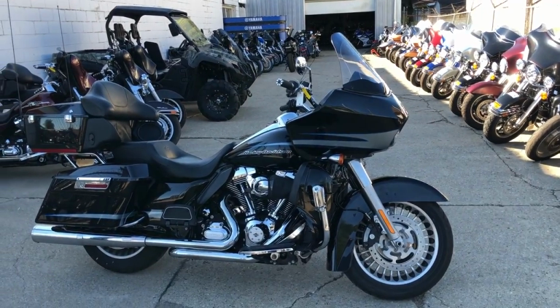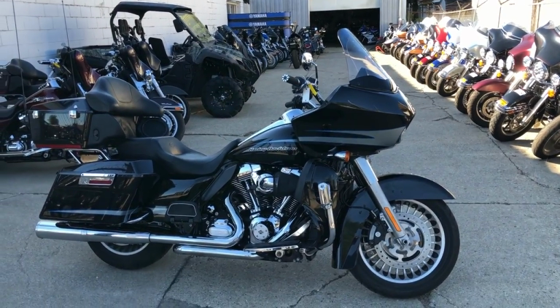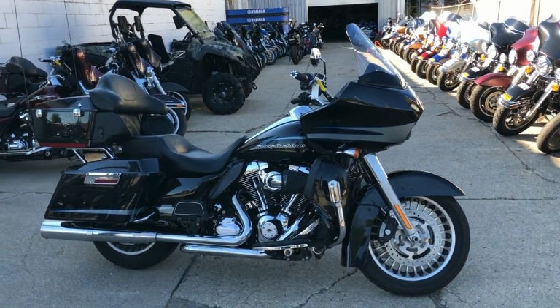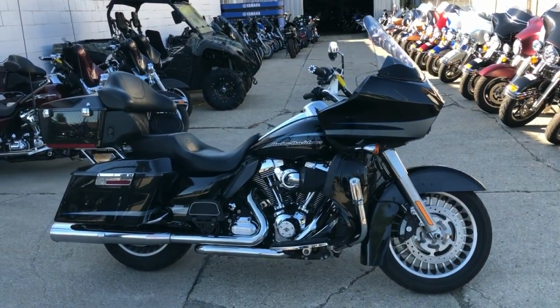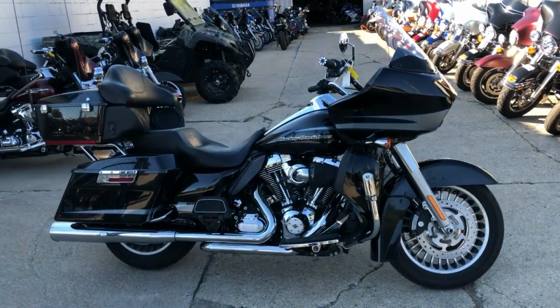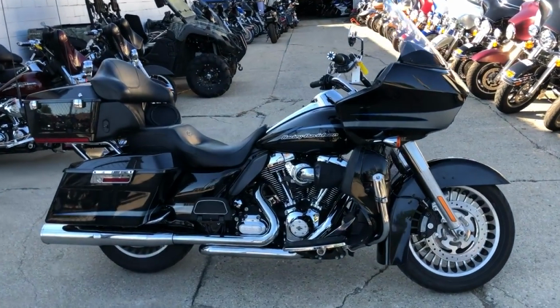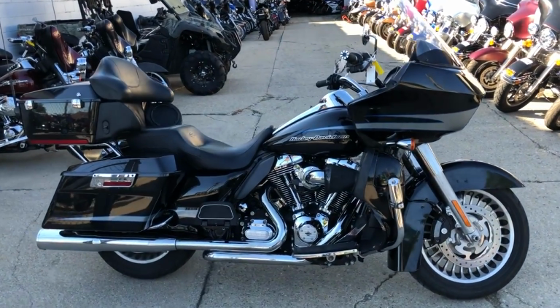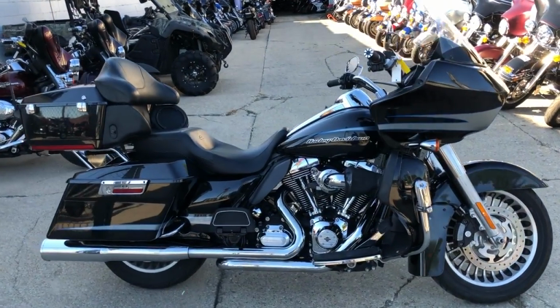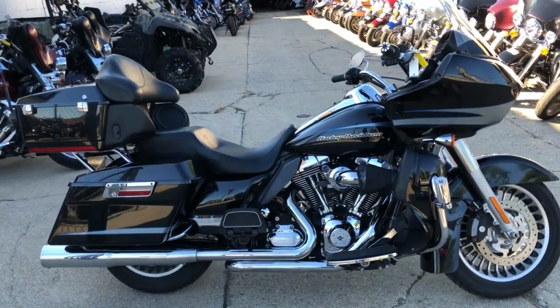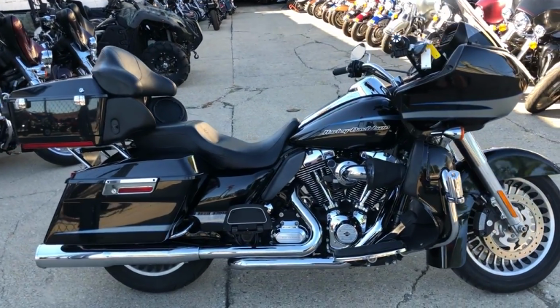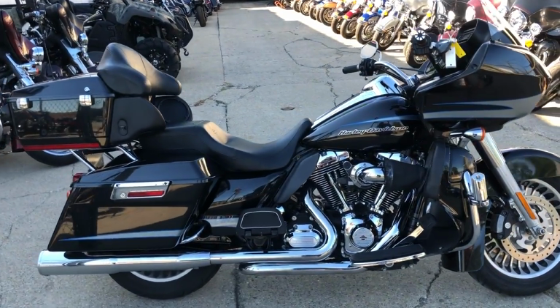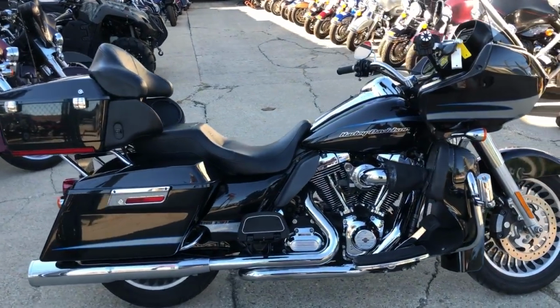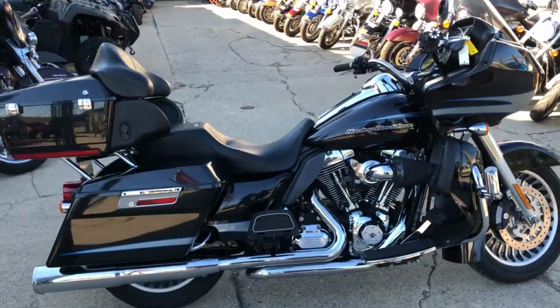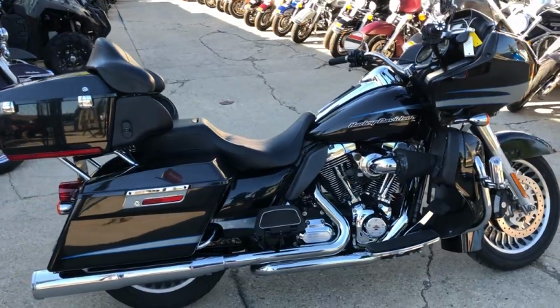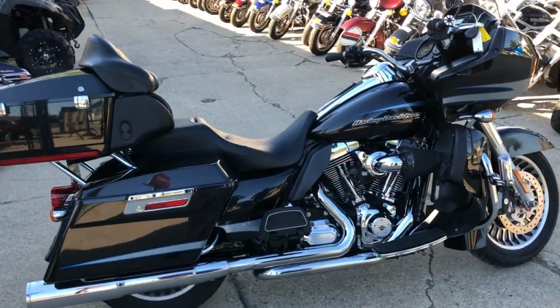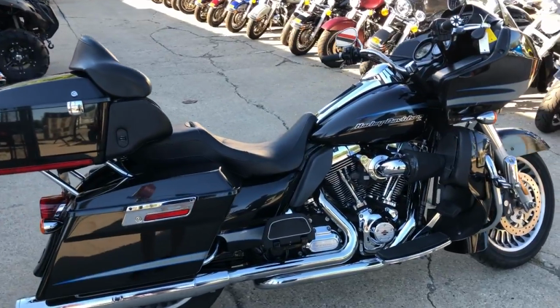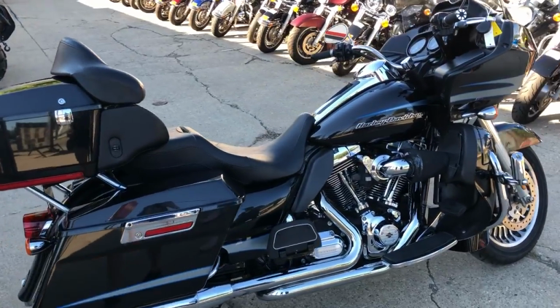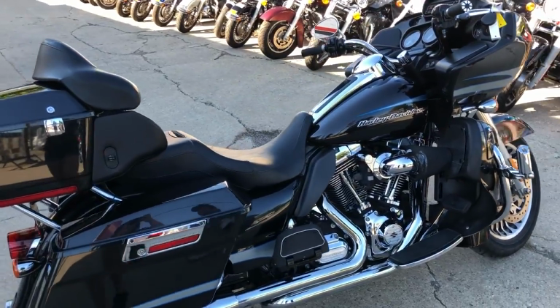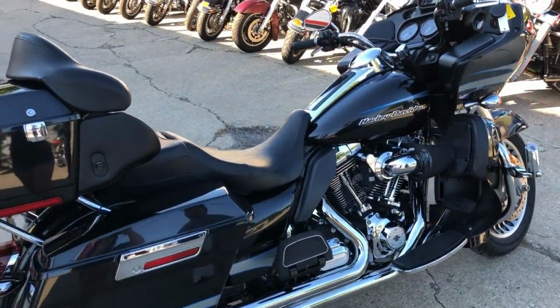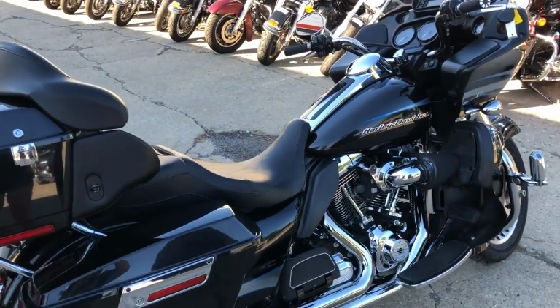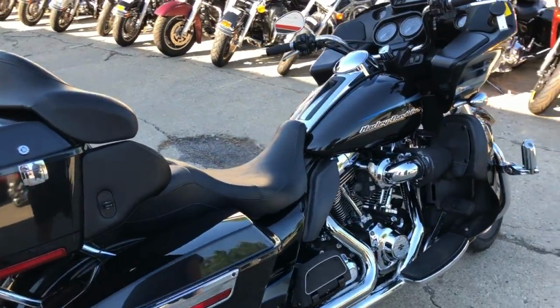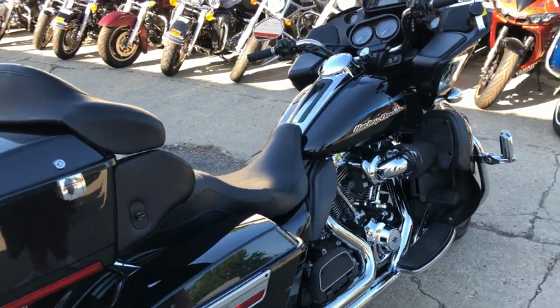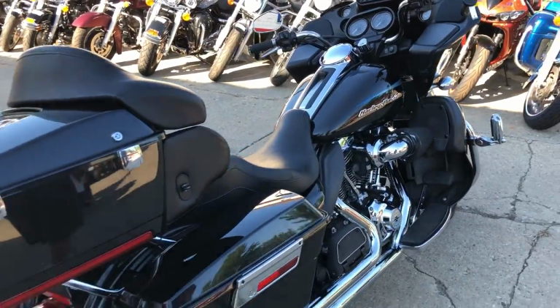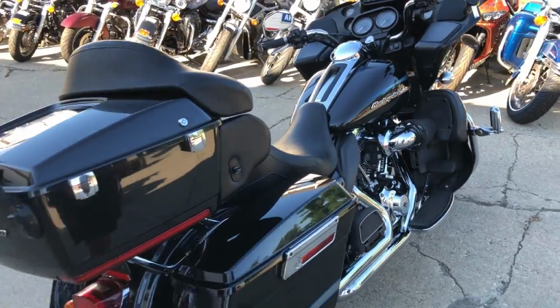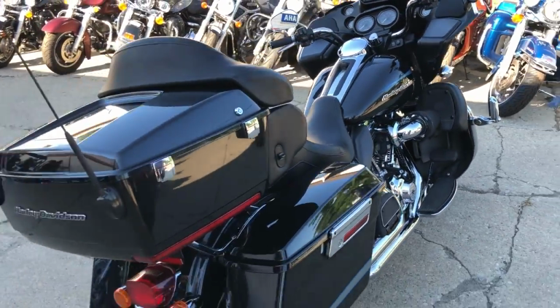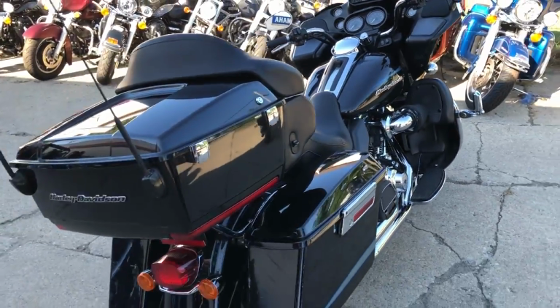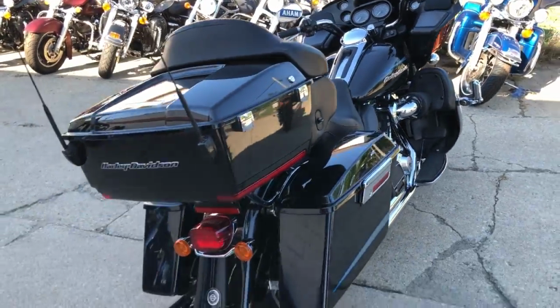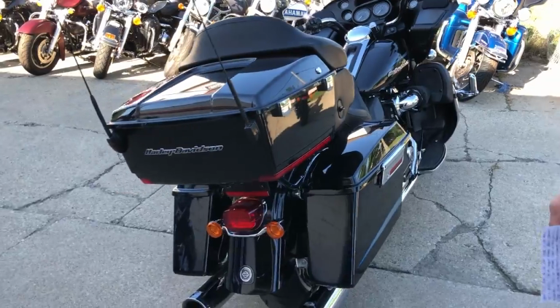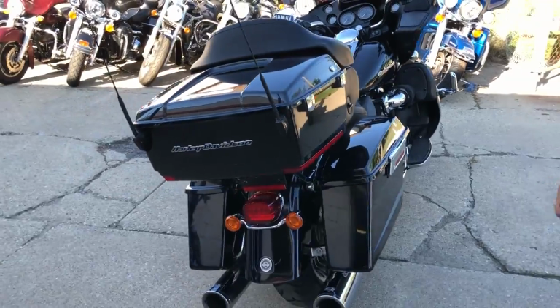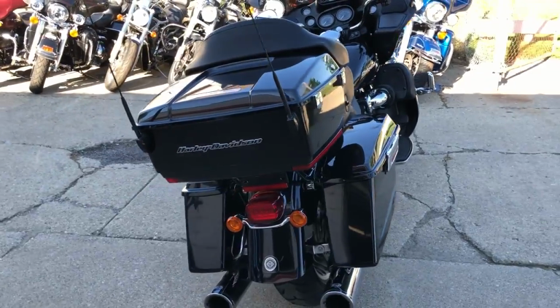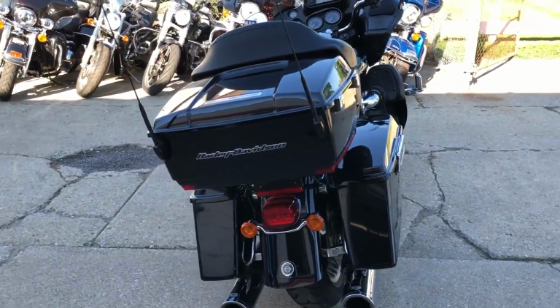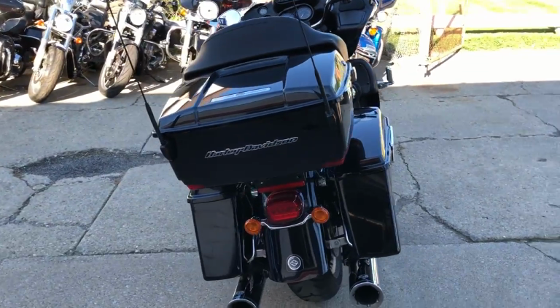Hey guys, ApprovalPowerSports.com here doing some videos on some Harleys. We've just got into the showroom, we've got them all here — Road Glides, Ultra Classic, Street Glides, Fat Boys, V-Rods, Sportsters, whatever you're looking for. Give us a call, we've probably got it.